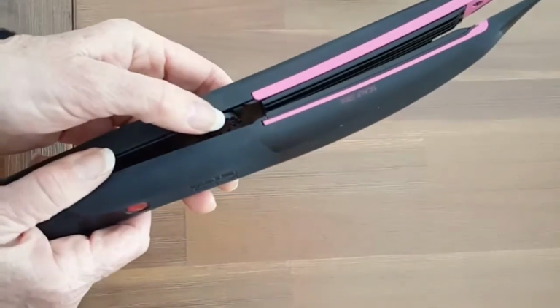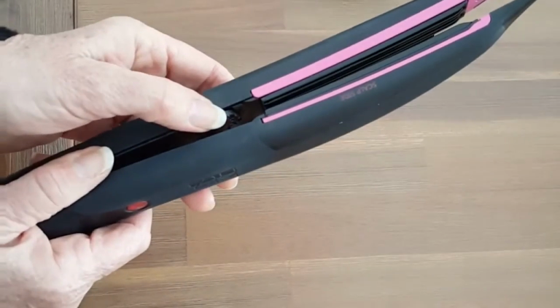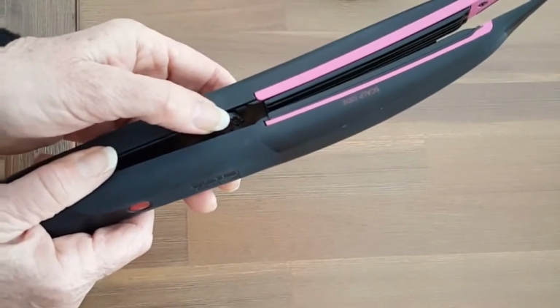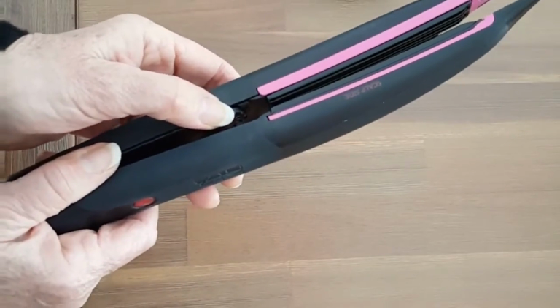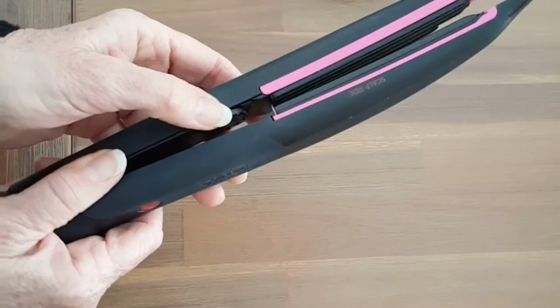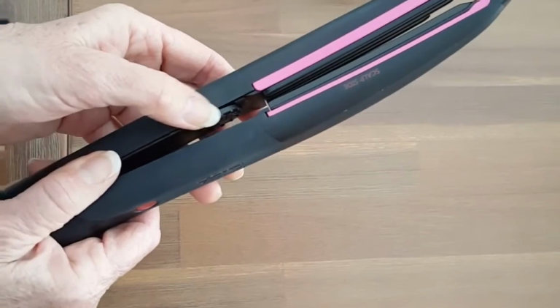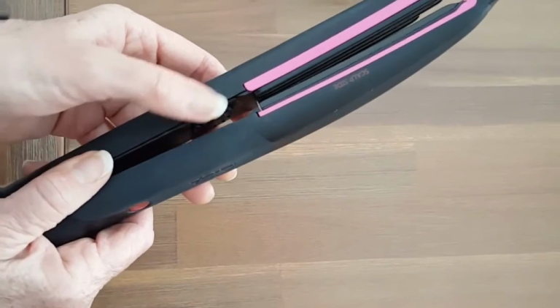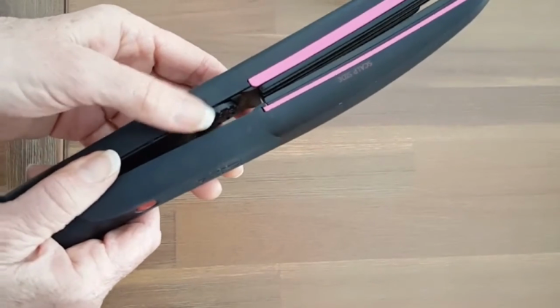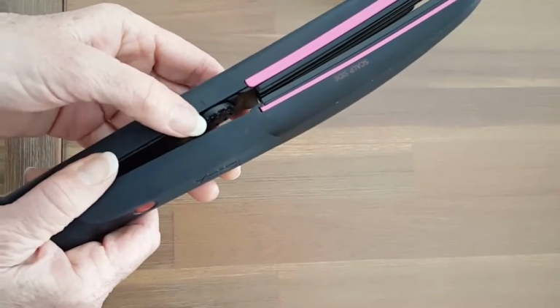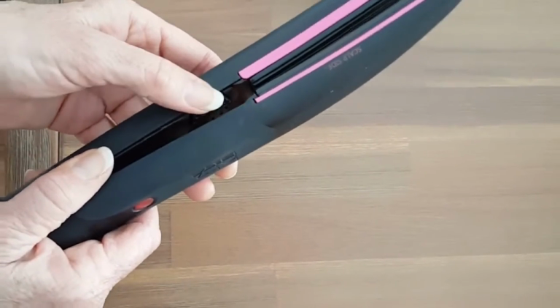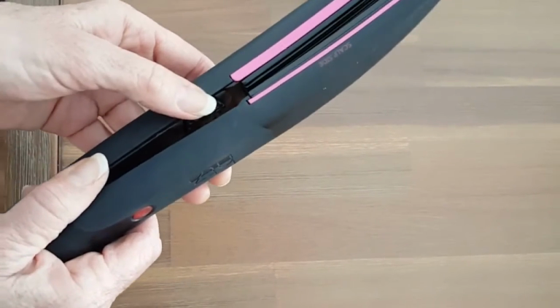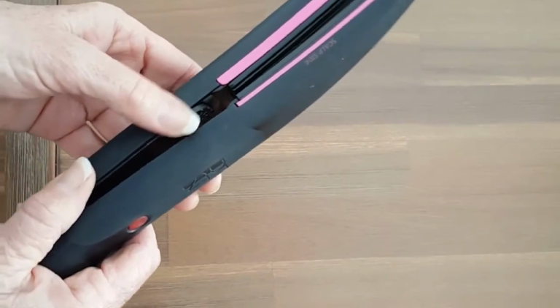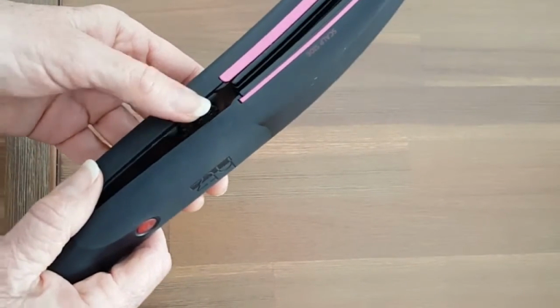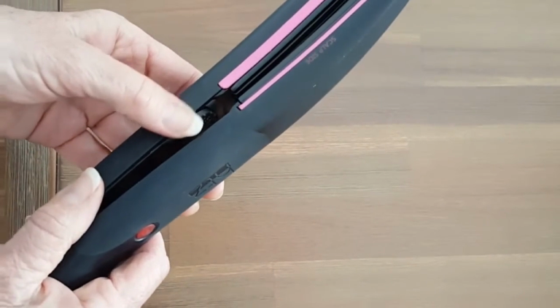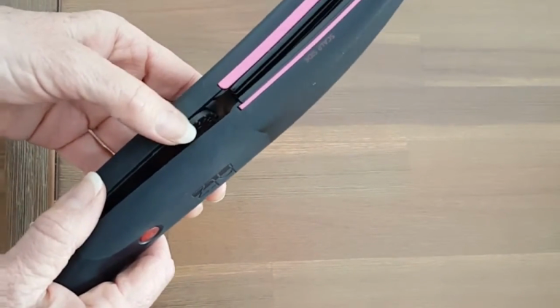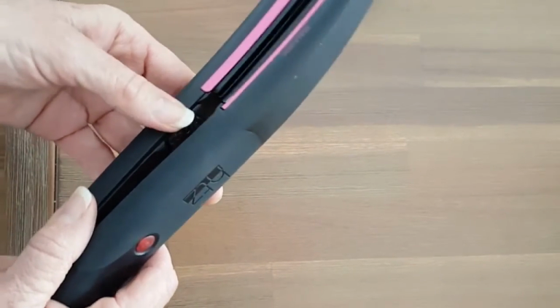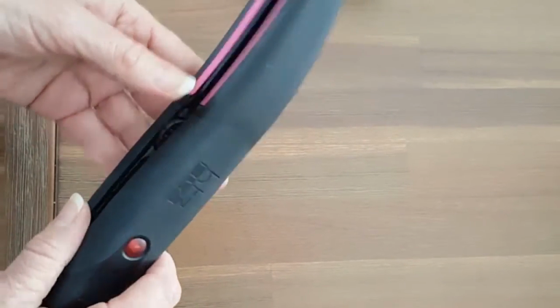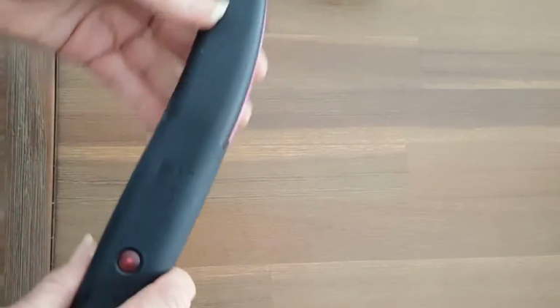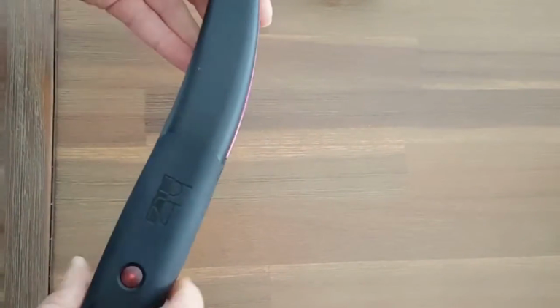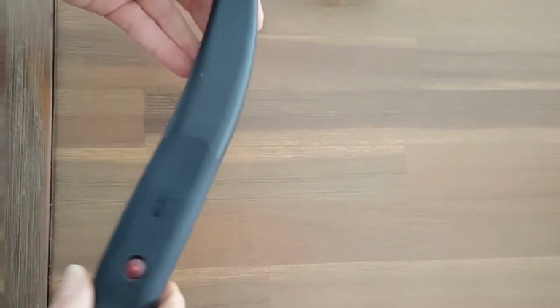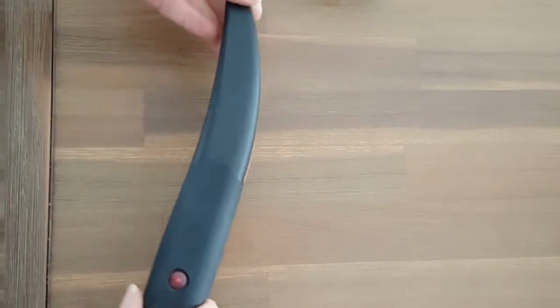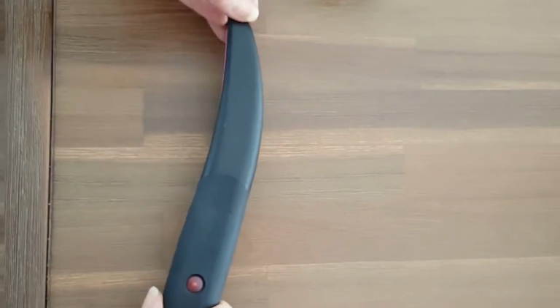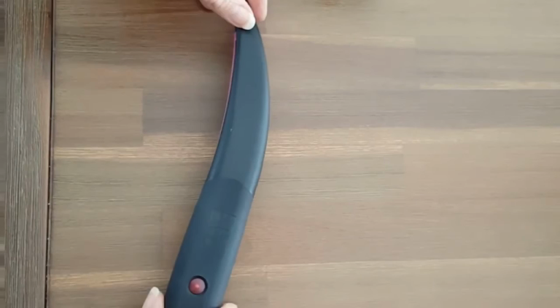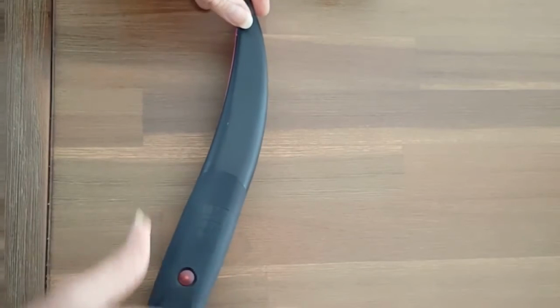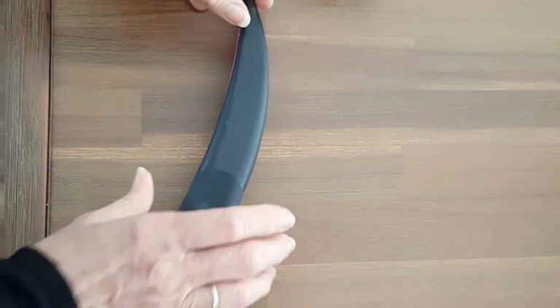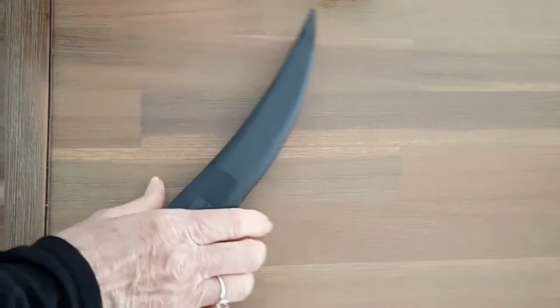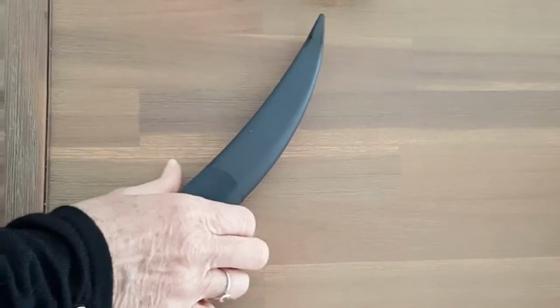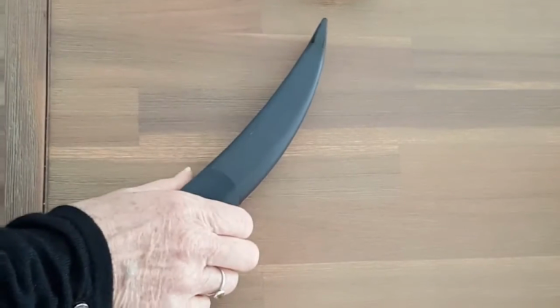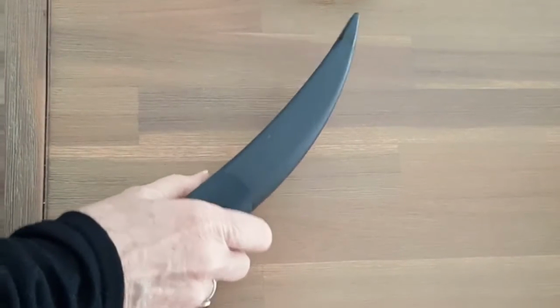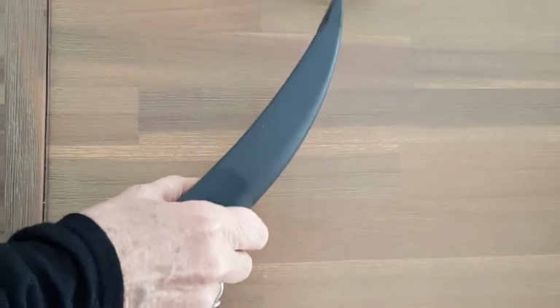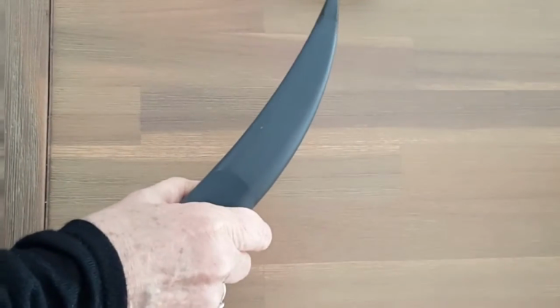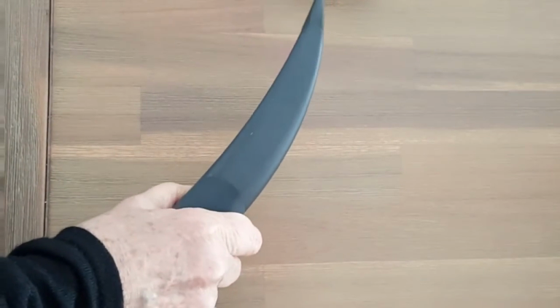Don't use it too hot — turn it down to suit your head. Always use the grip when you pick it up.